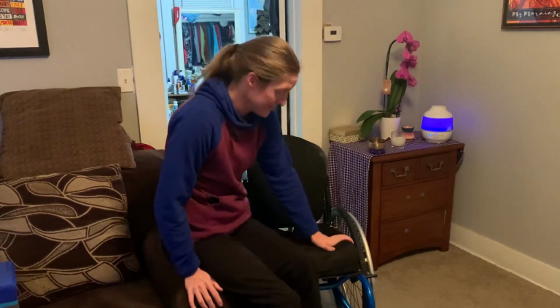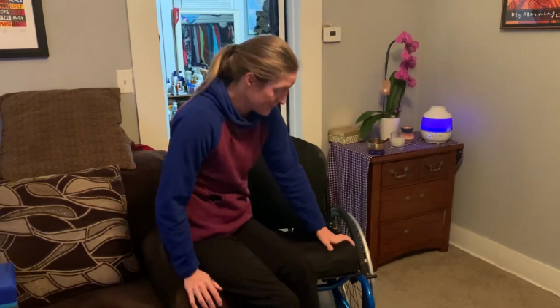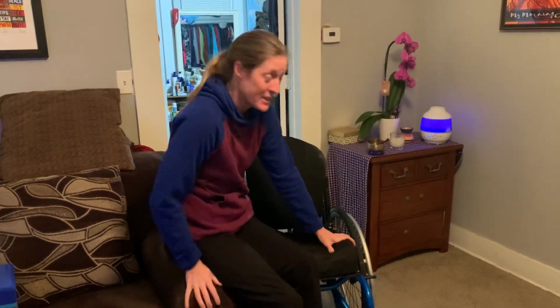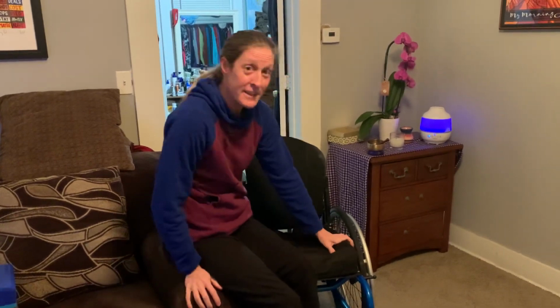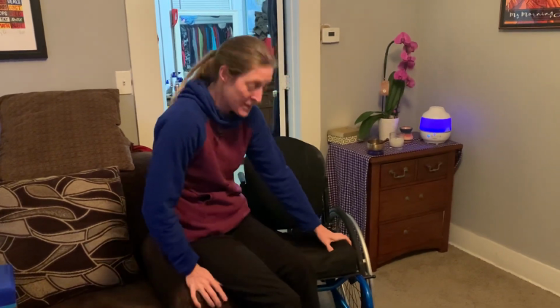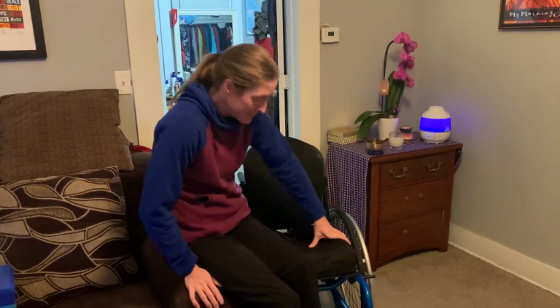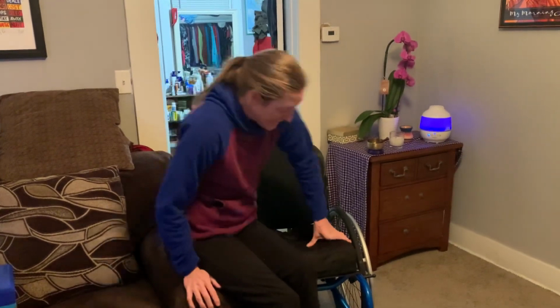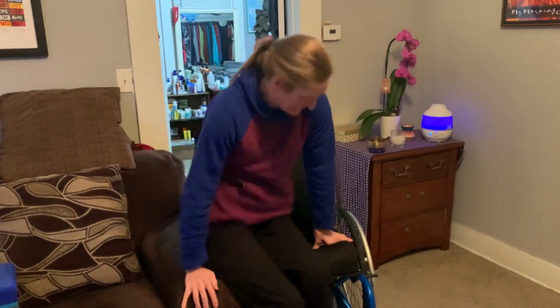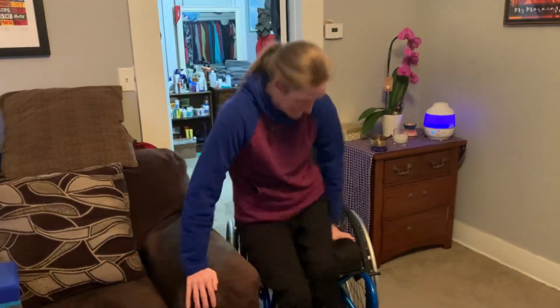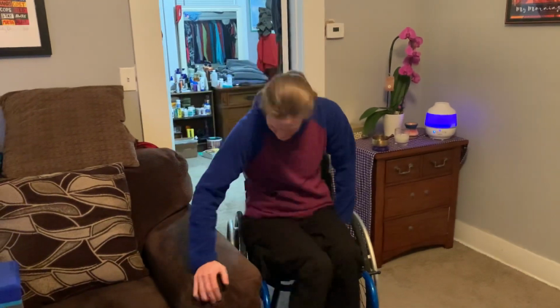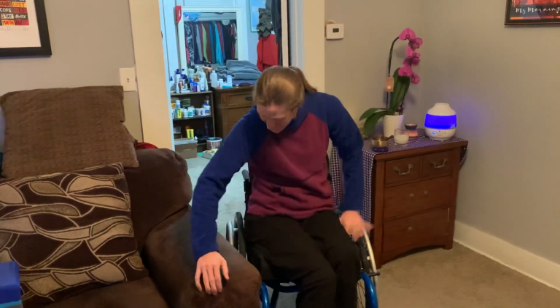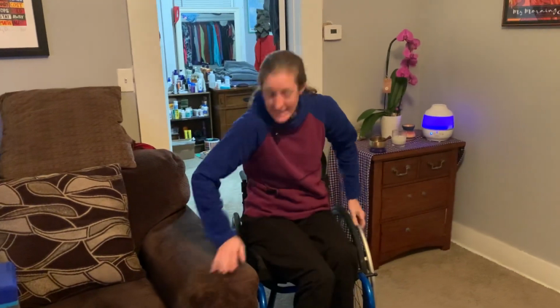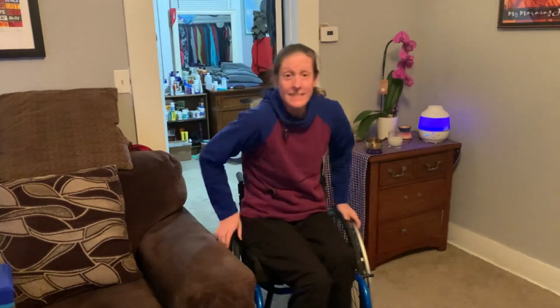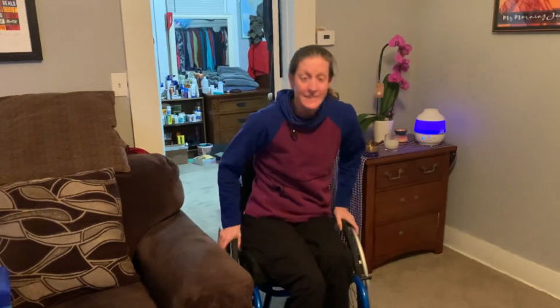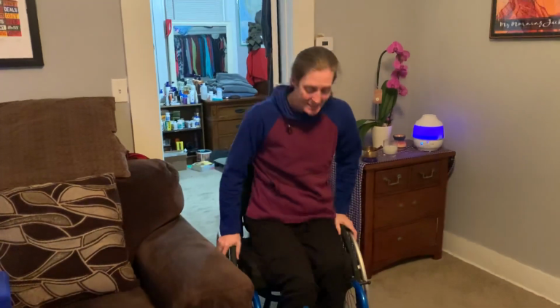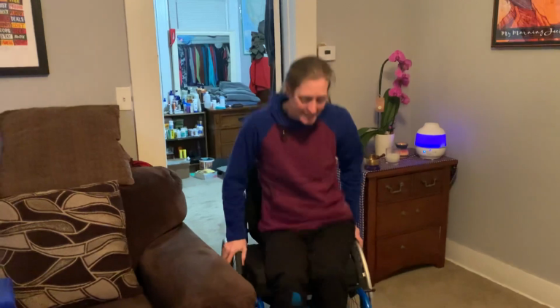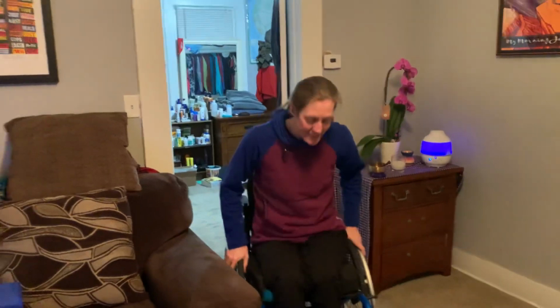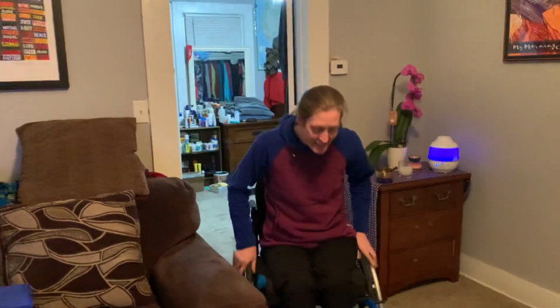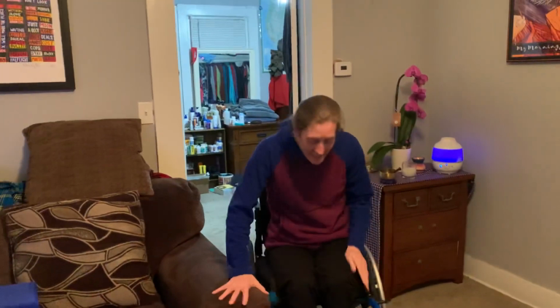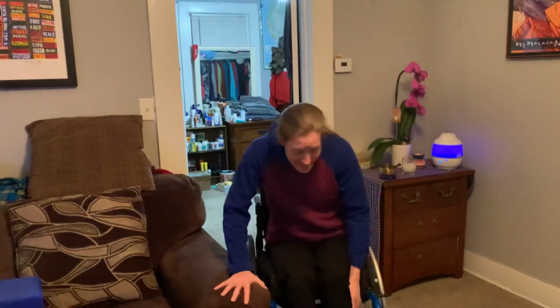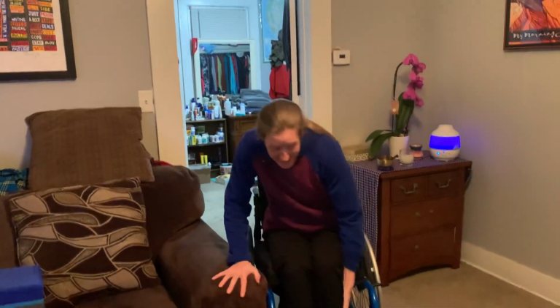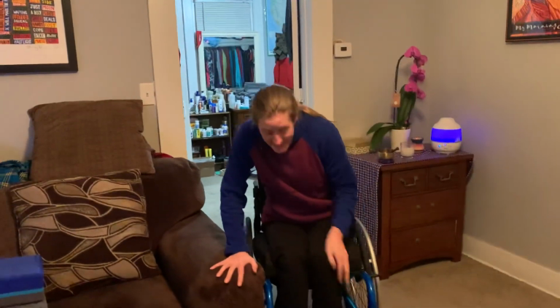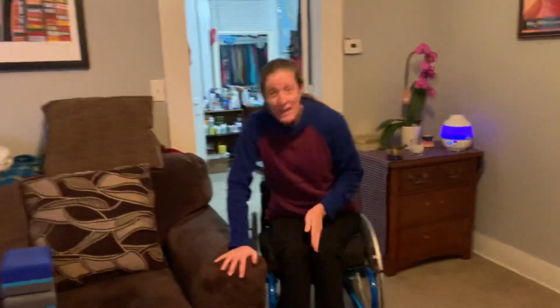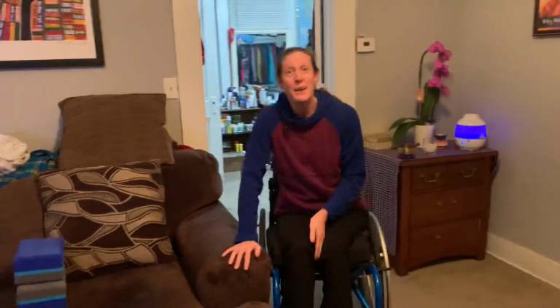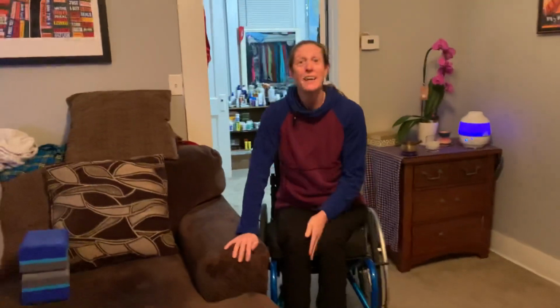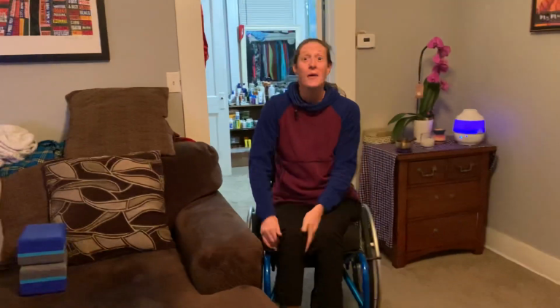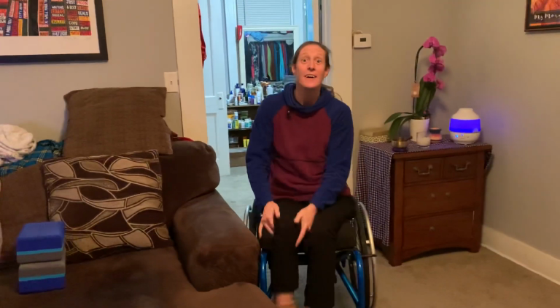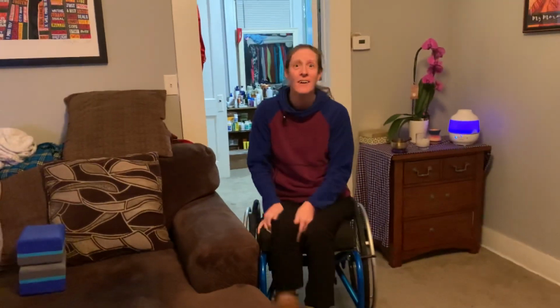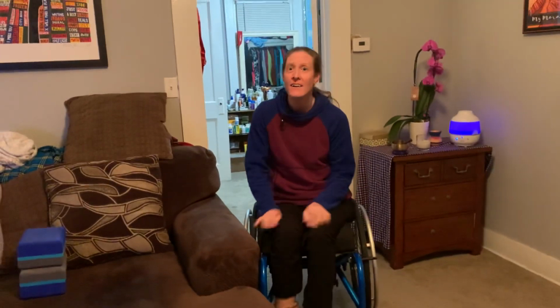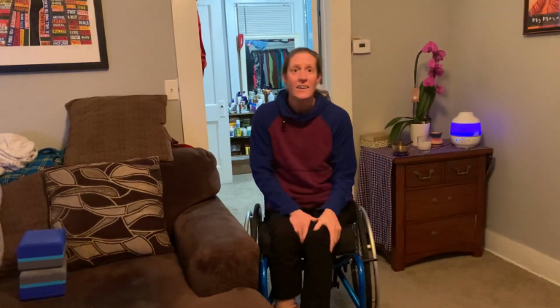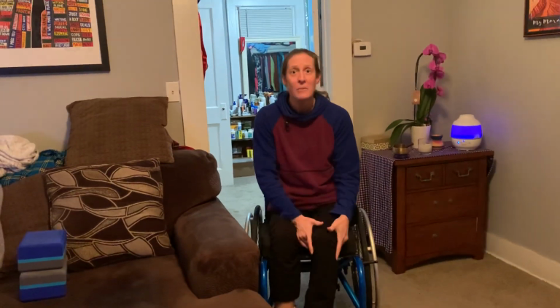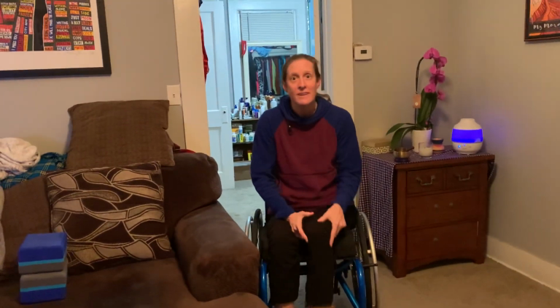So I just got to lift up into the seat. I'm ready to go — no big deal.